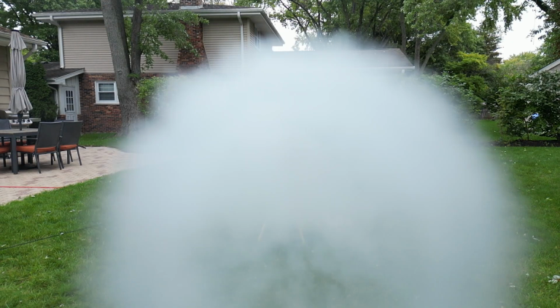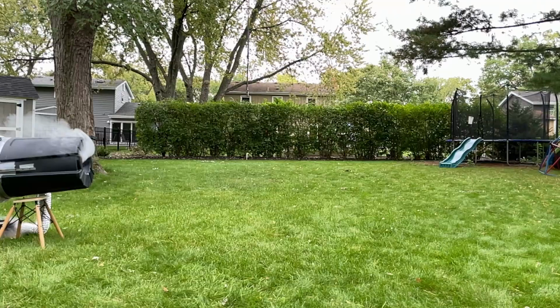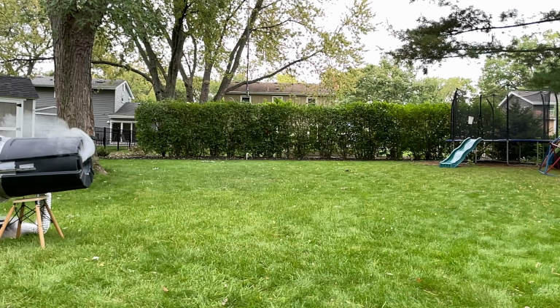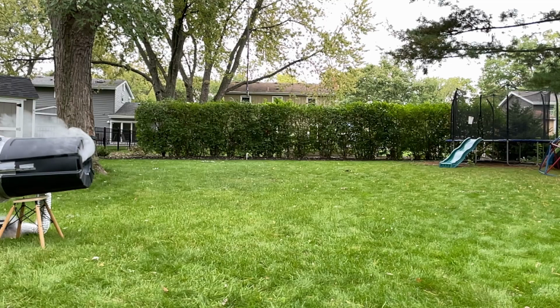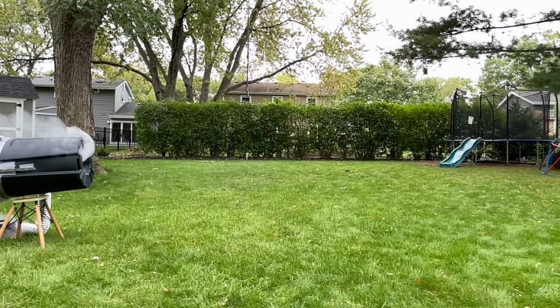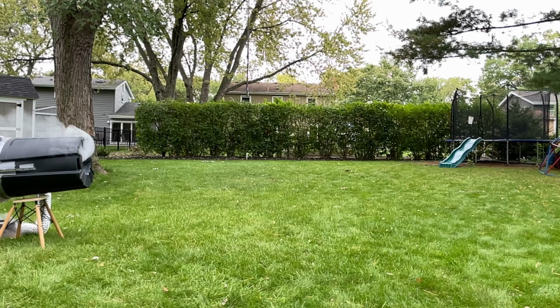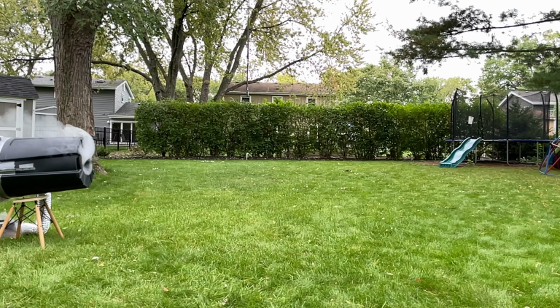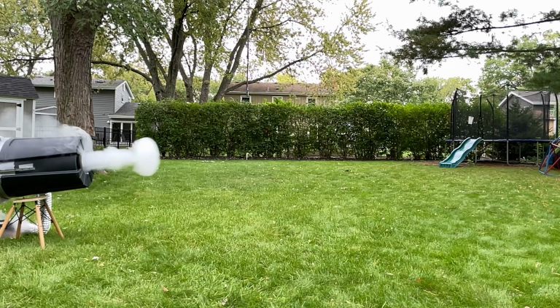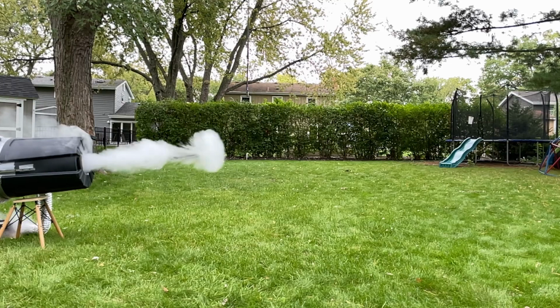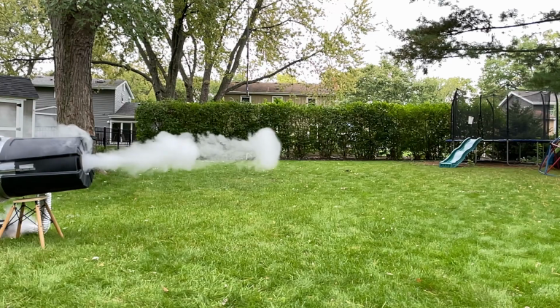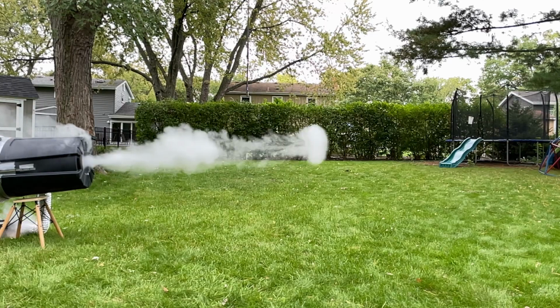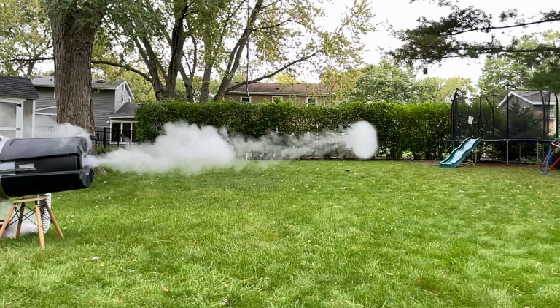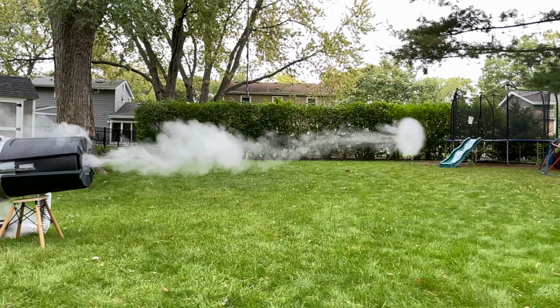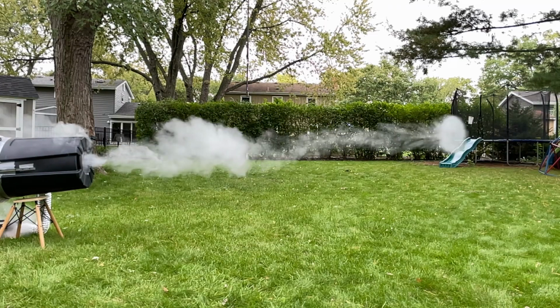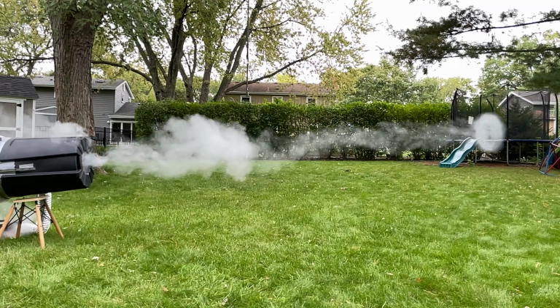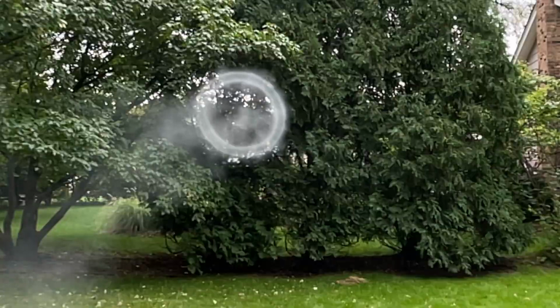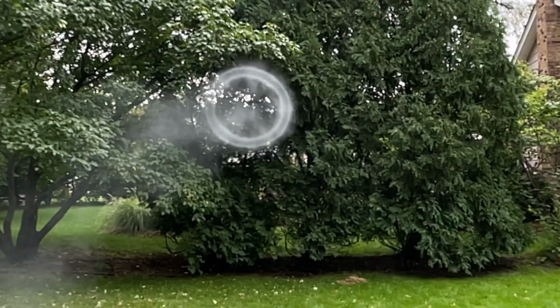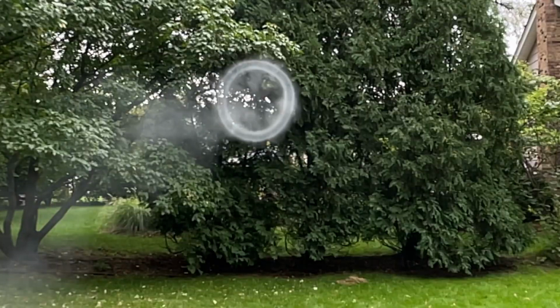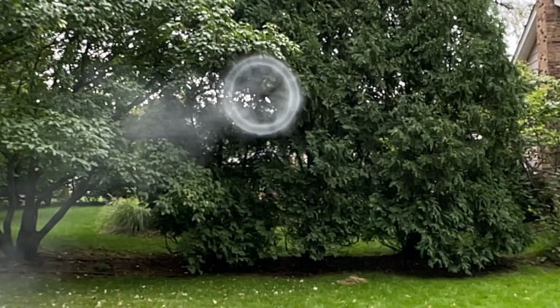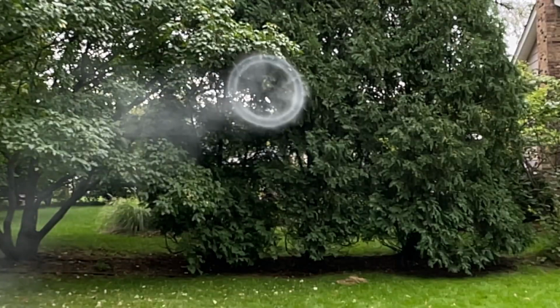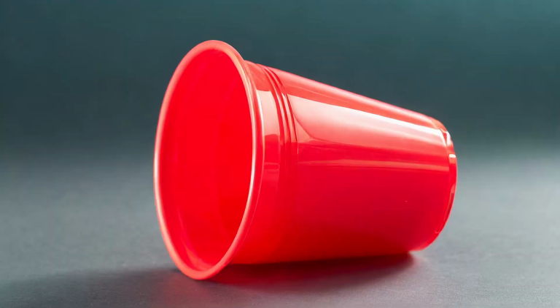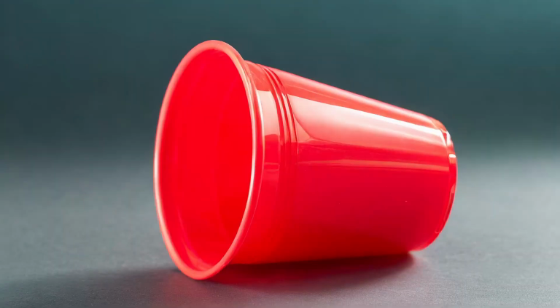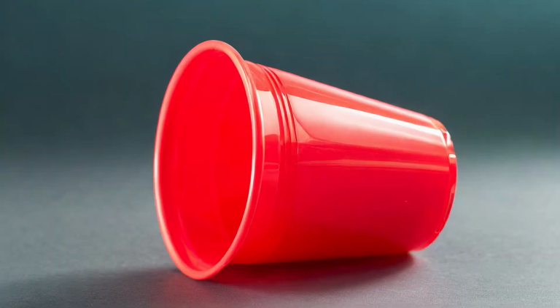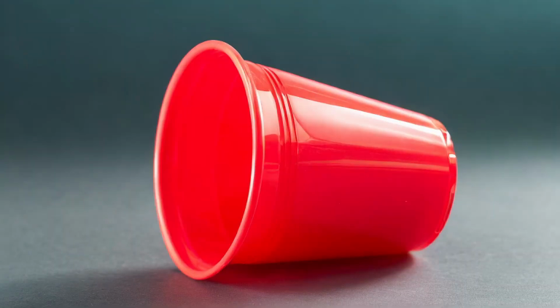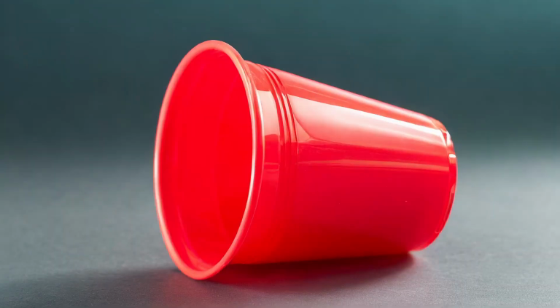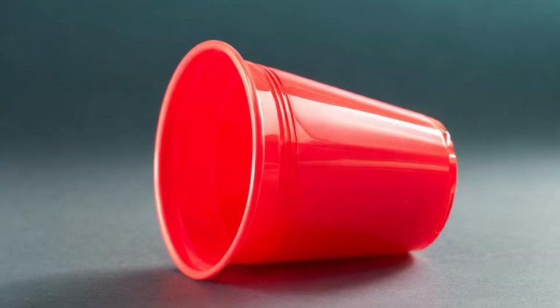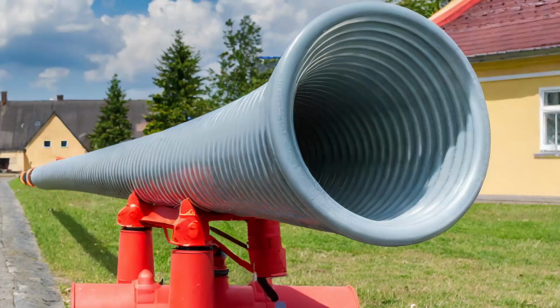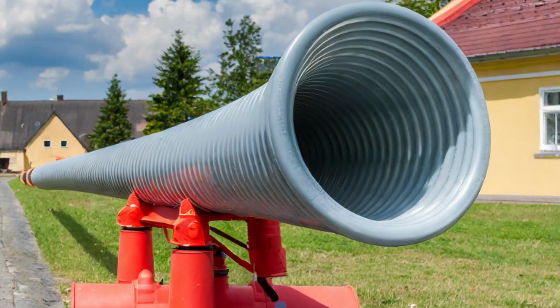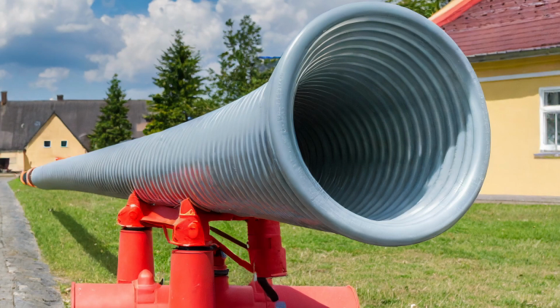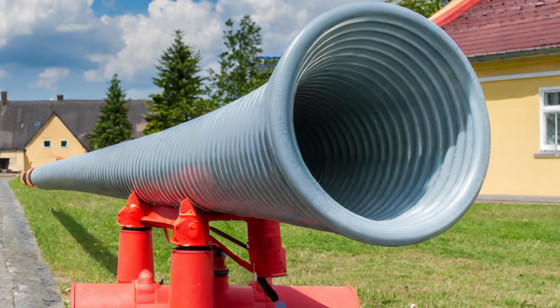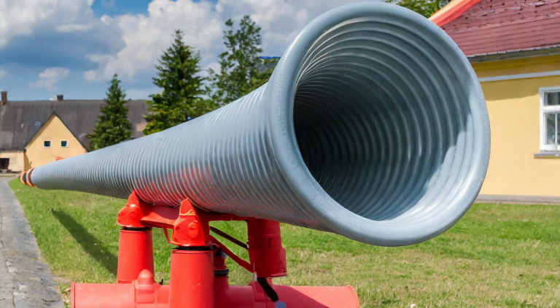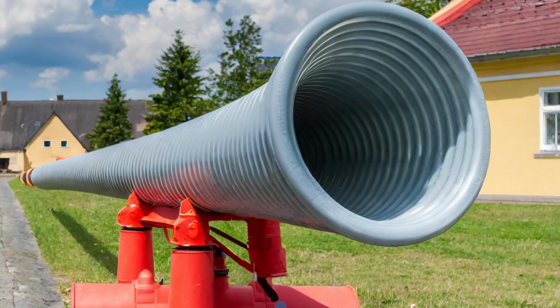Vortex cannons are not a novel idea and people have been building them in all shapes and sizes — from the smallest being probably a dixie cup with a balloon, to the largest being a huge canonical tube set up by explosives.